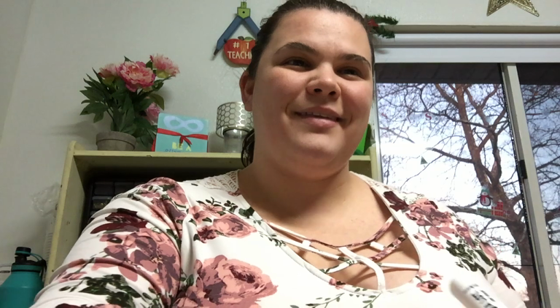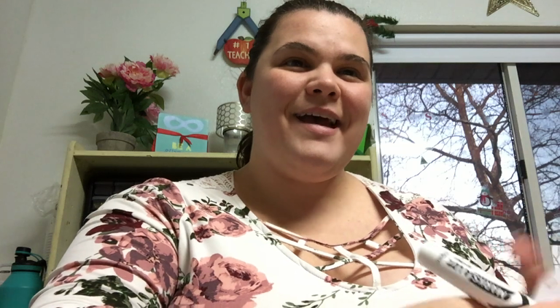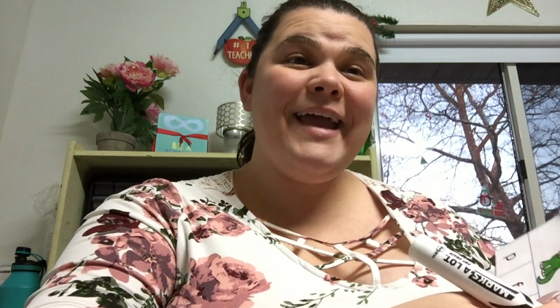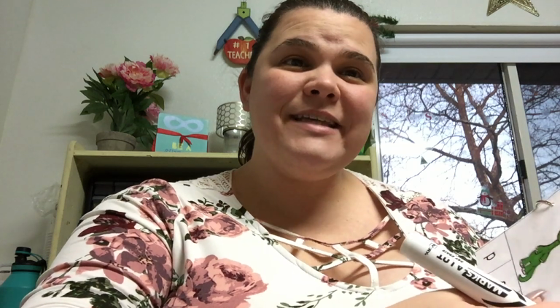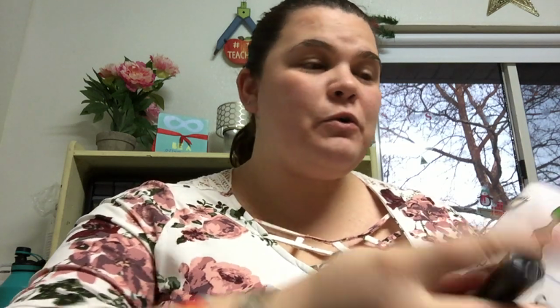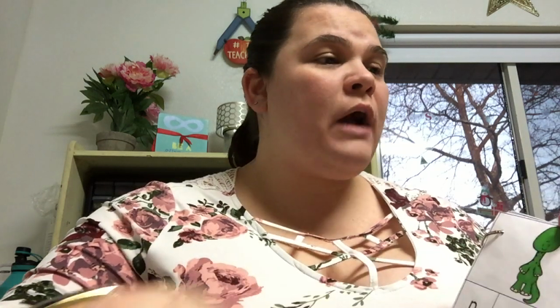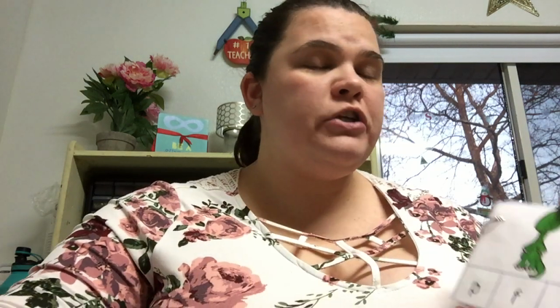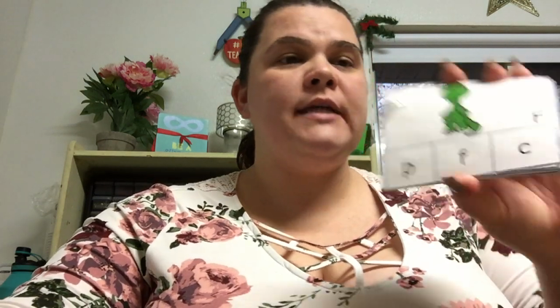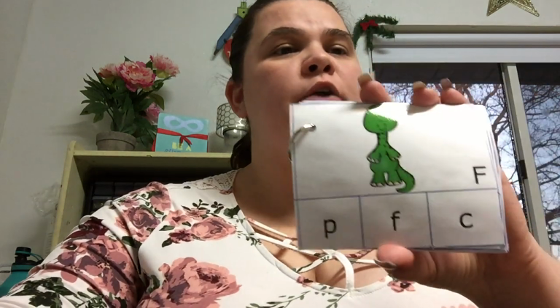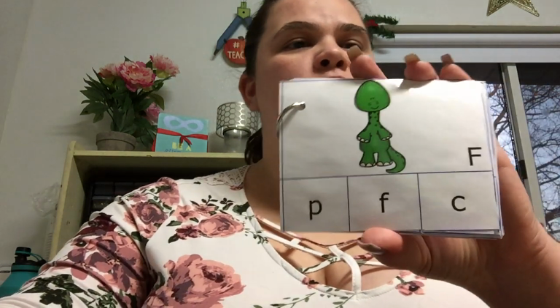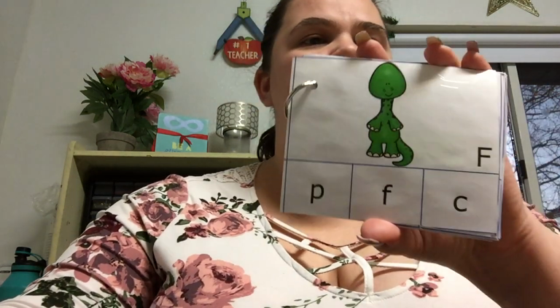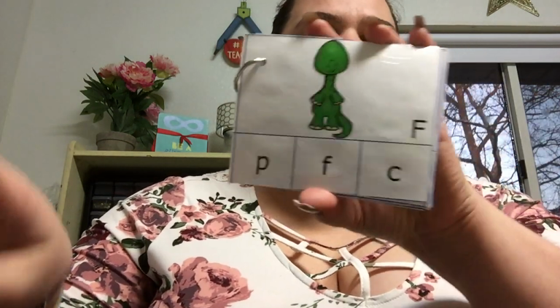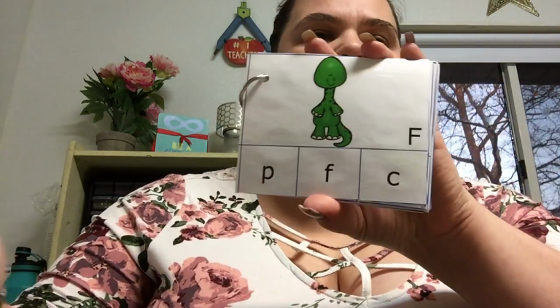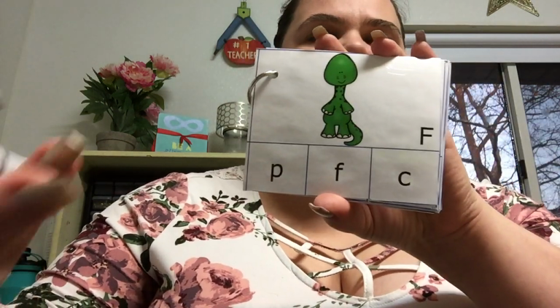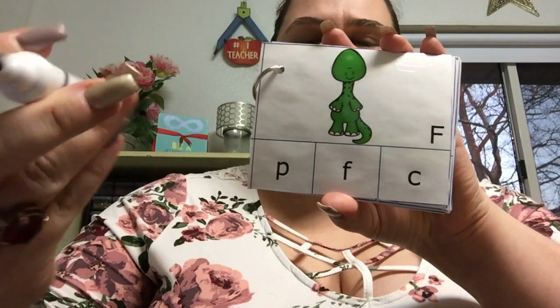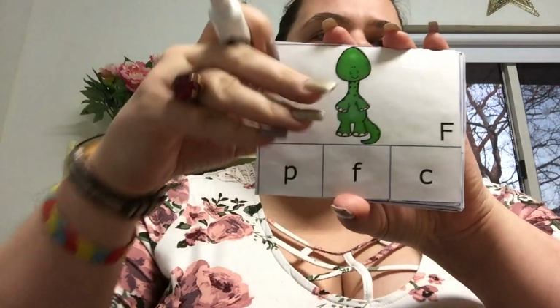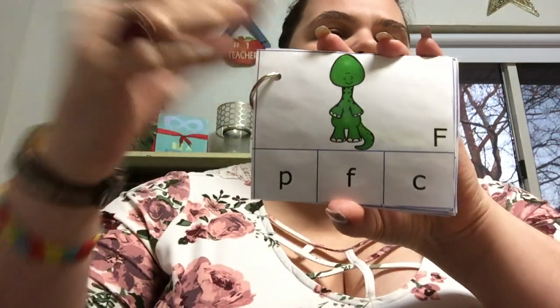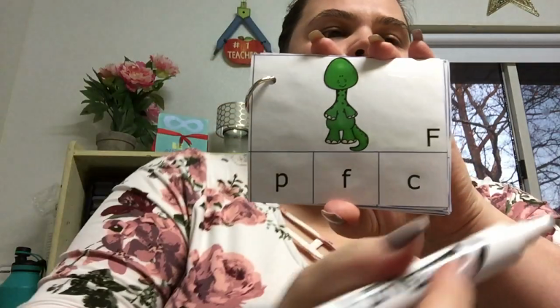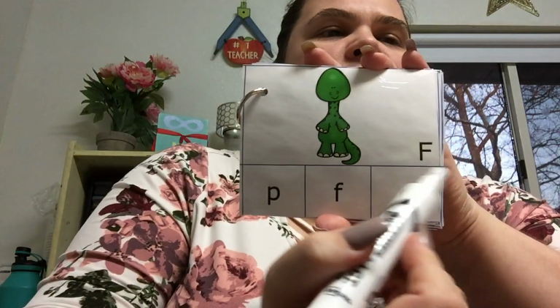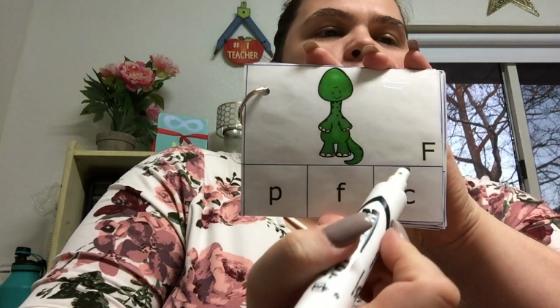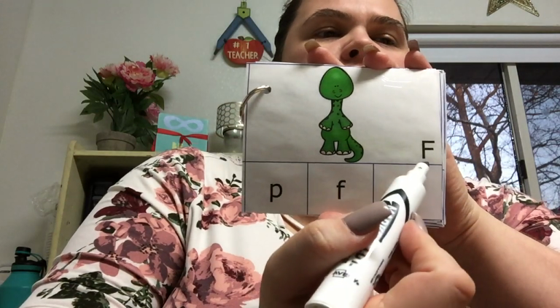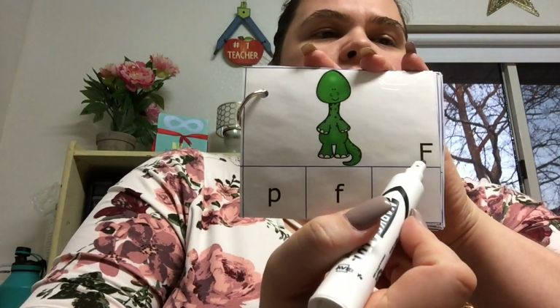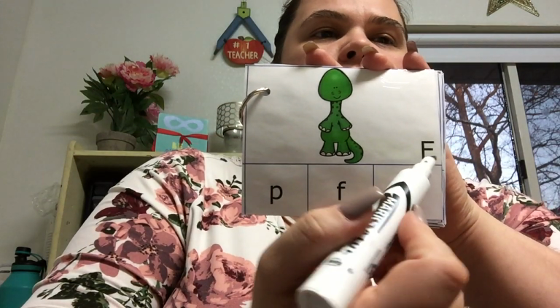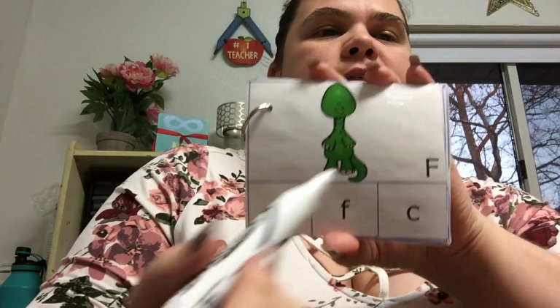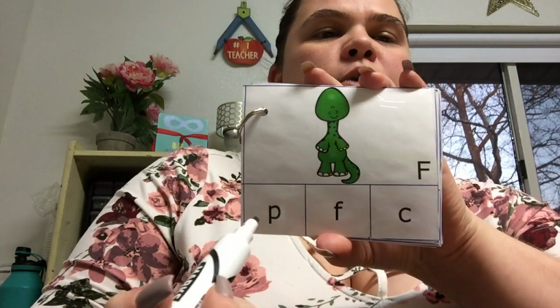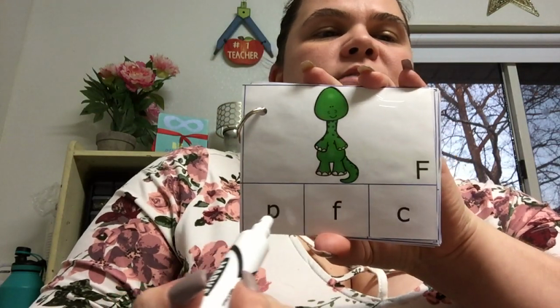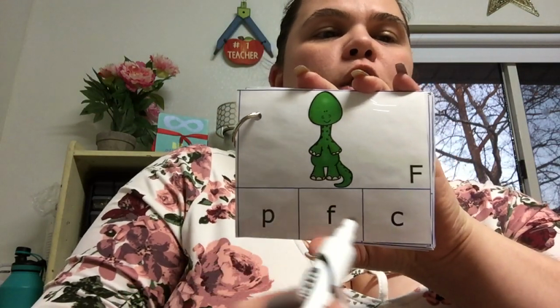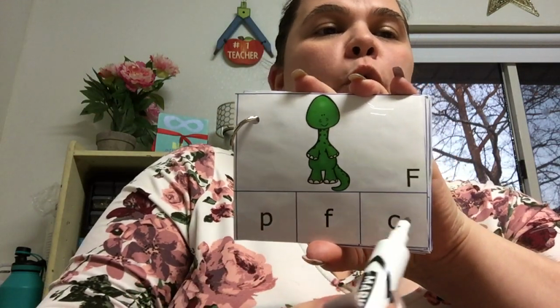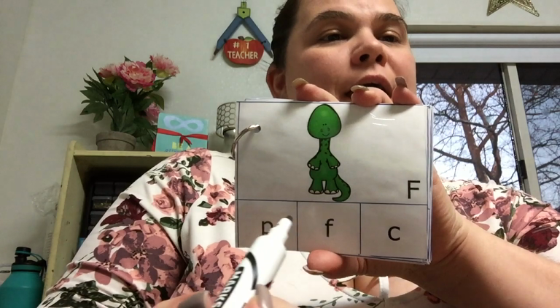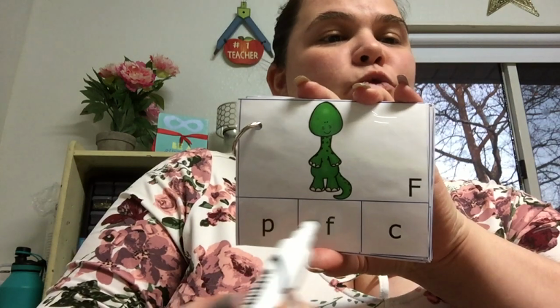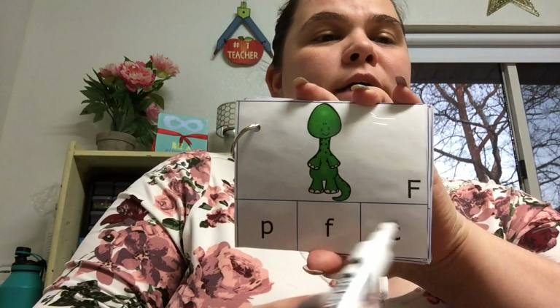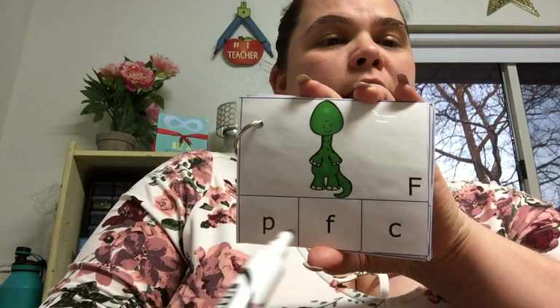Hey guys! So now we're gonna do a dino letter match. We have cards on a ring, and we're gonna have a capital letter here, and down here we need to find the lowercase or matching letter.